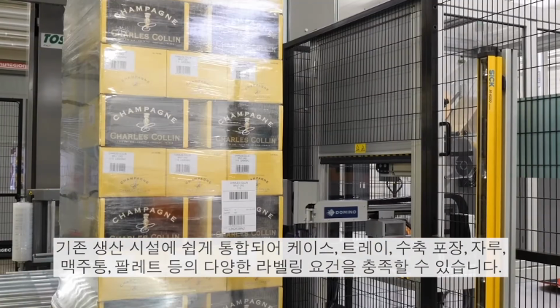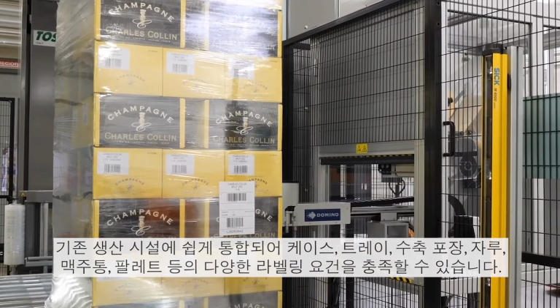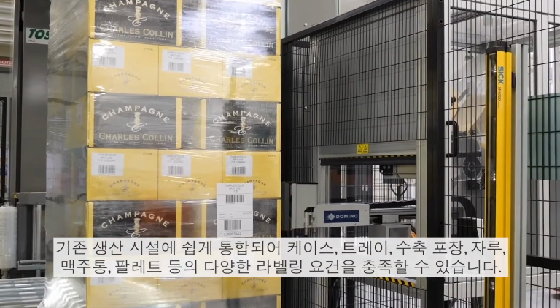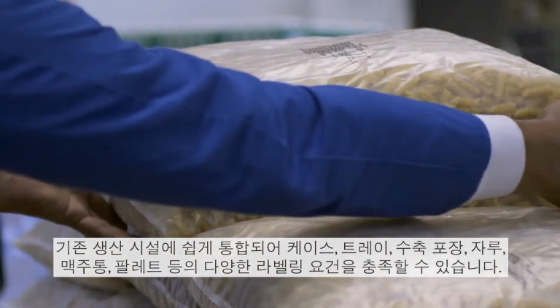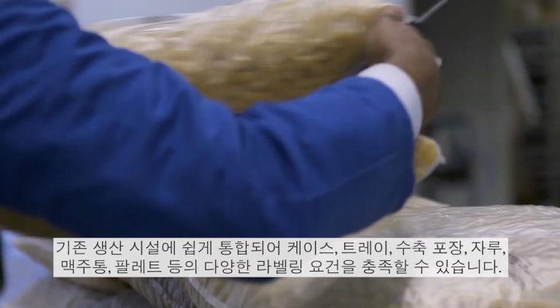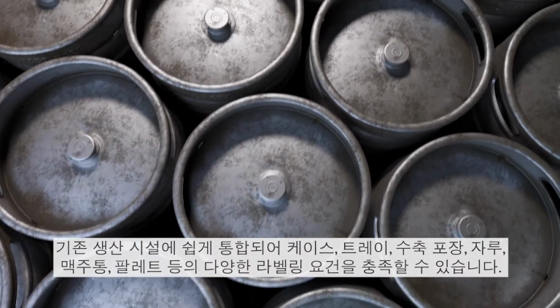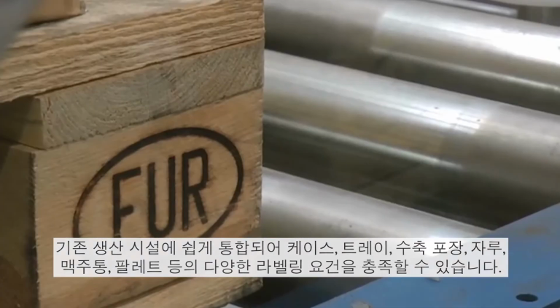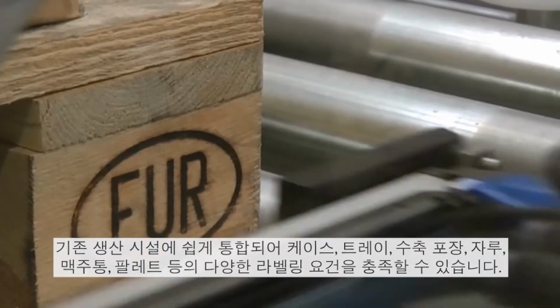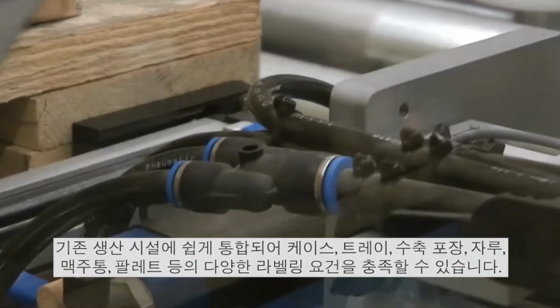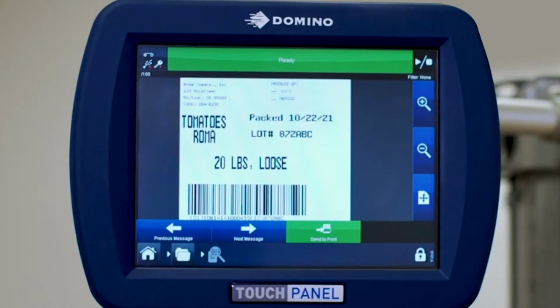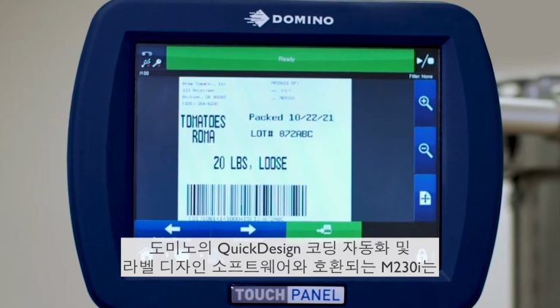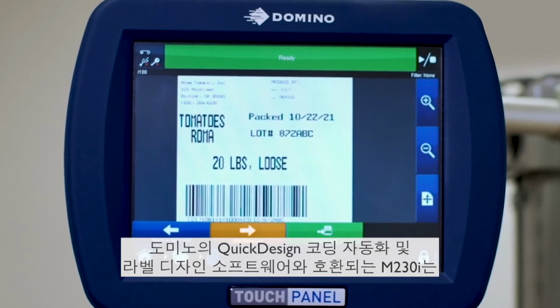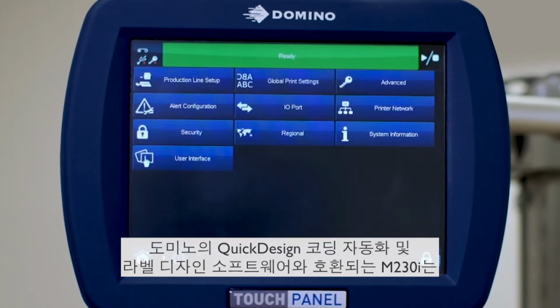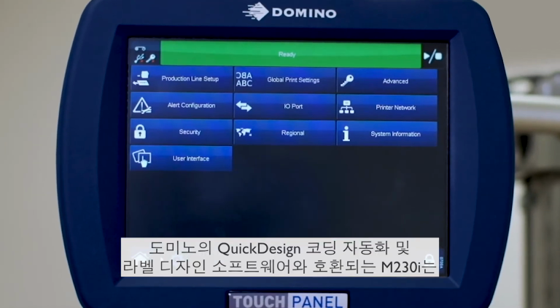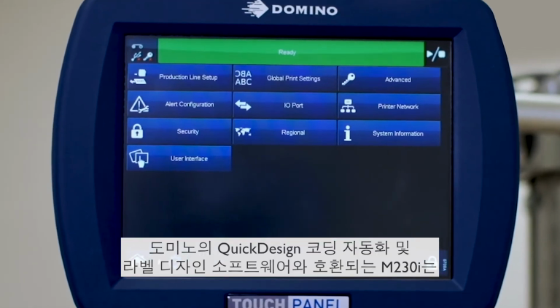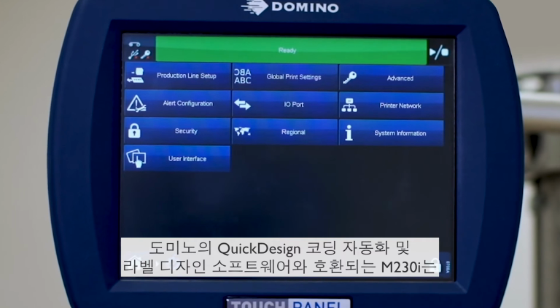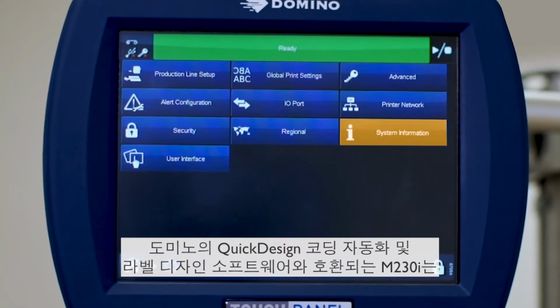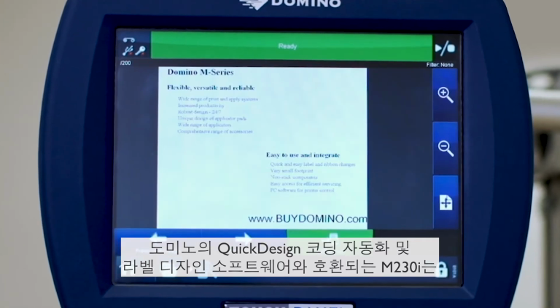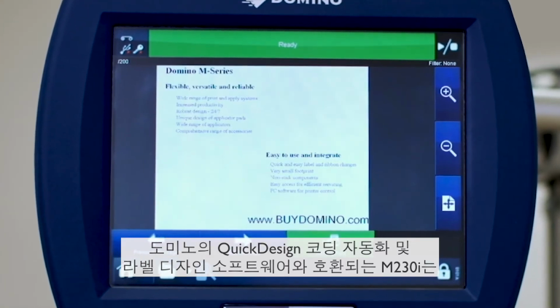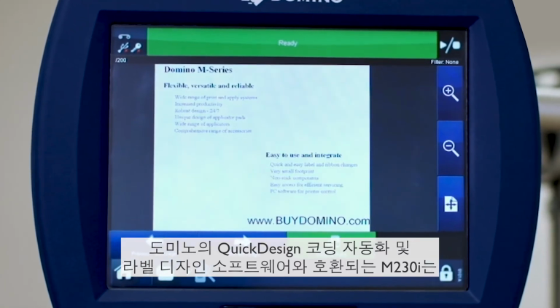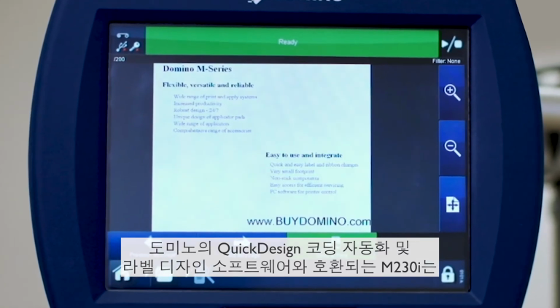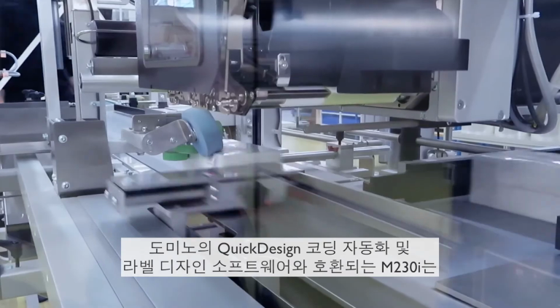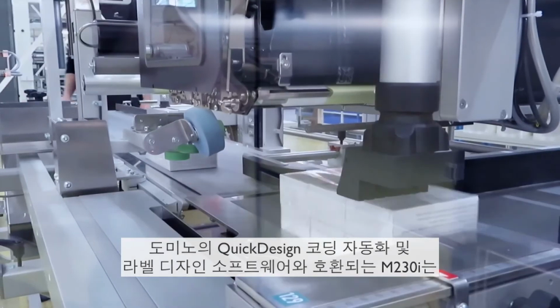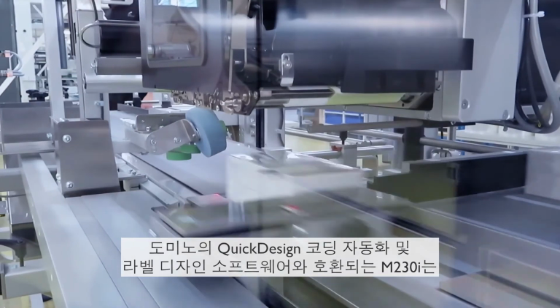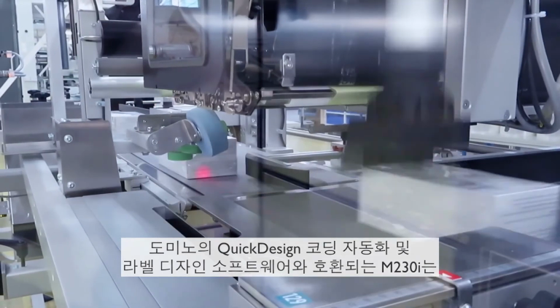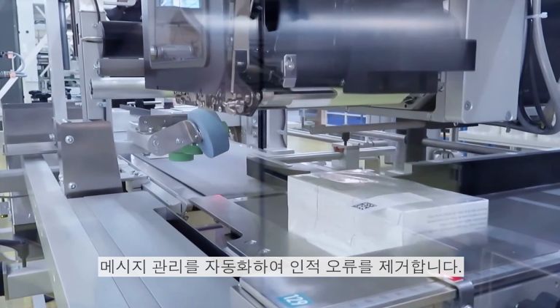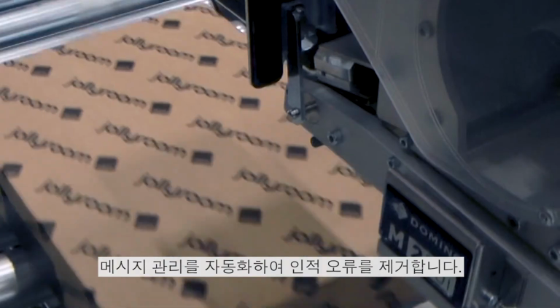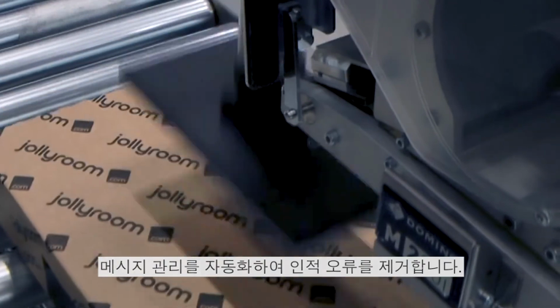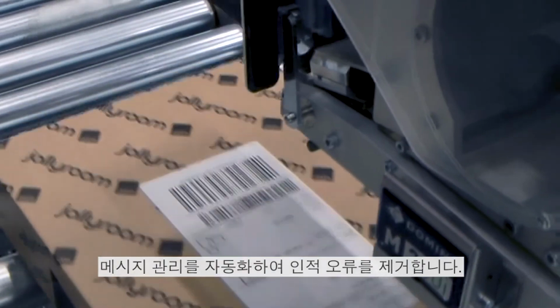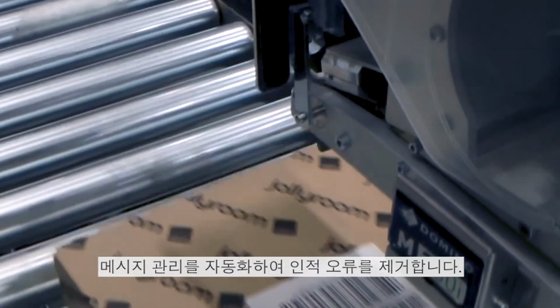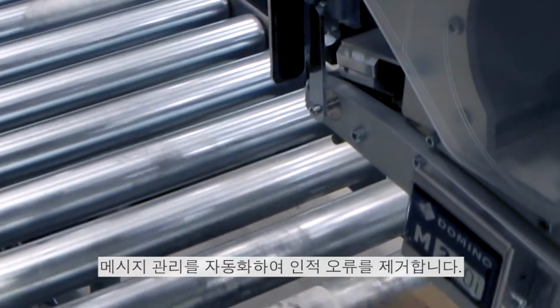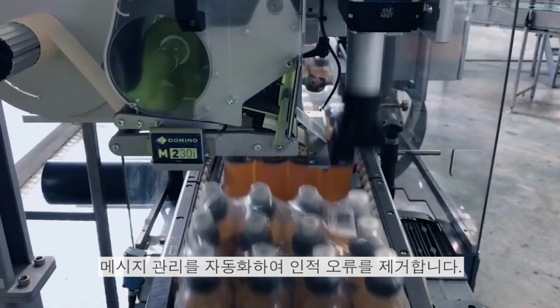Shrink wrap, sacks, kegs, pallets and more. Compatible with Domino's quick design coding automation and label design software, the M230i can automate your message management, helping to eliminate human errors.